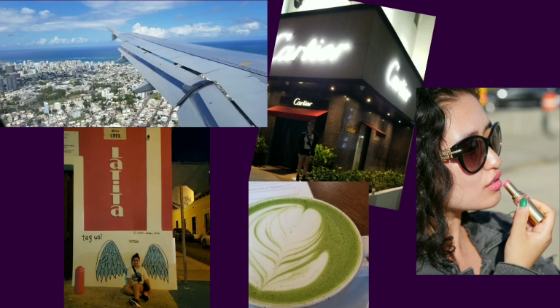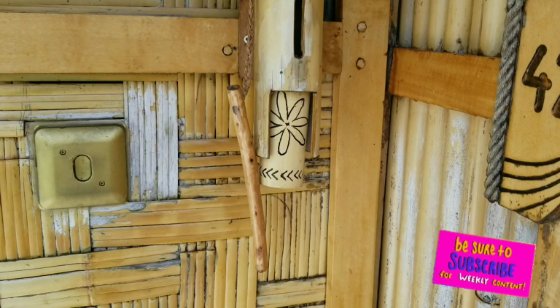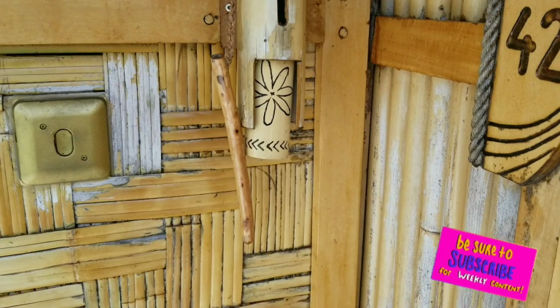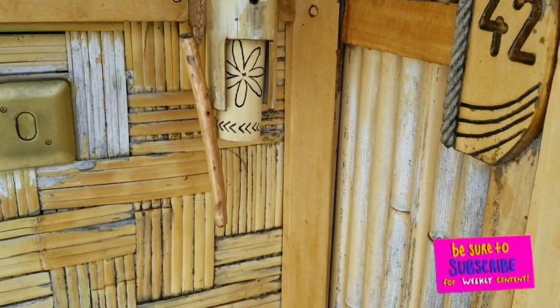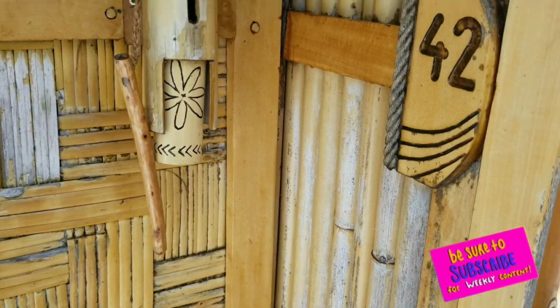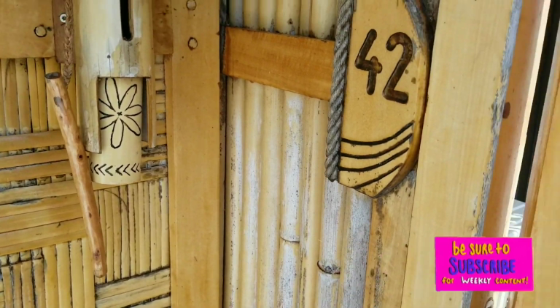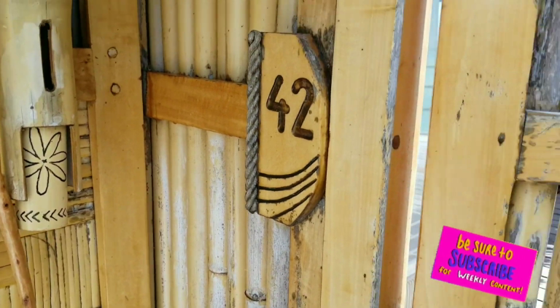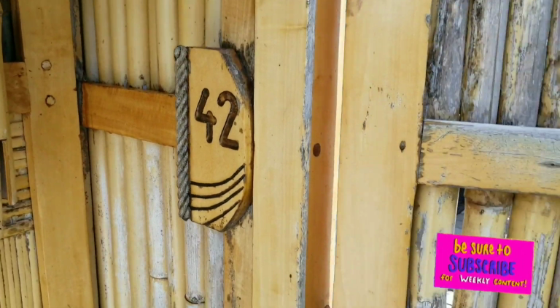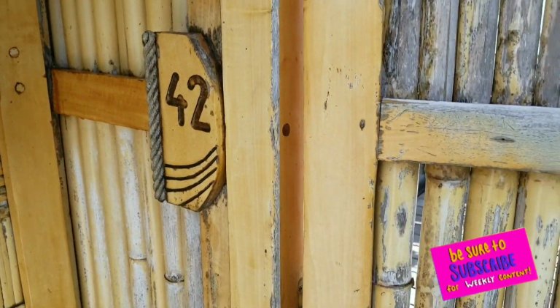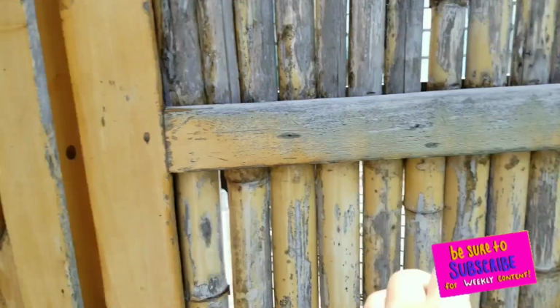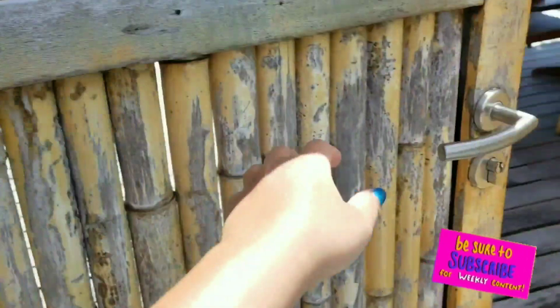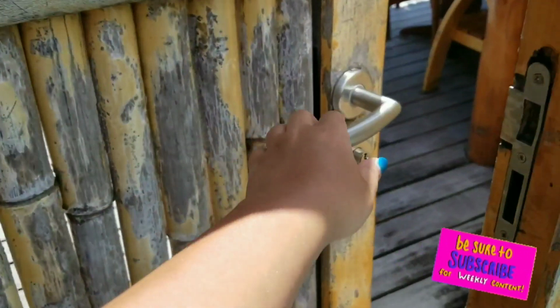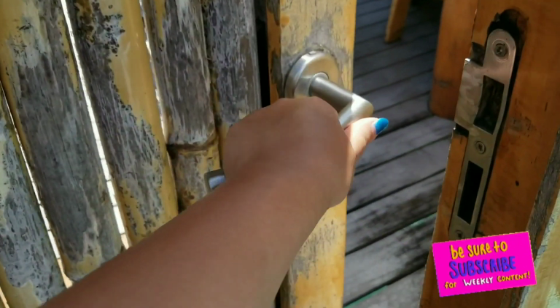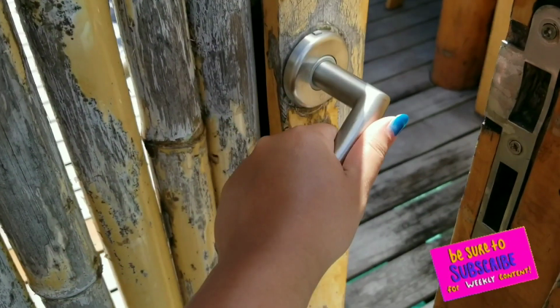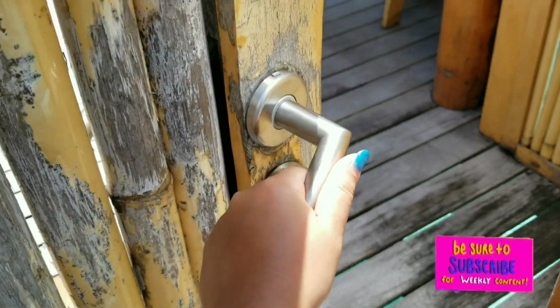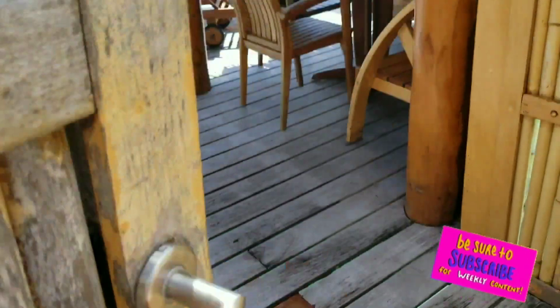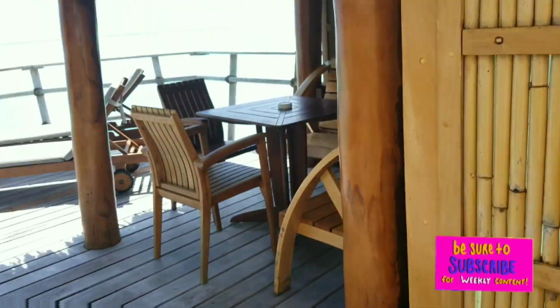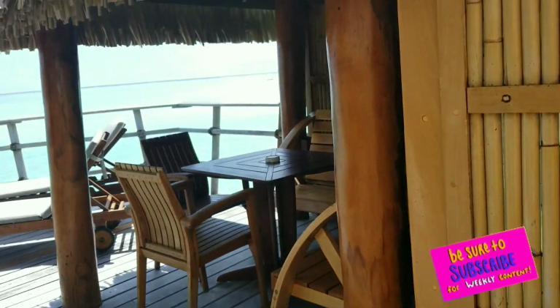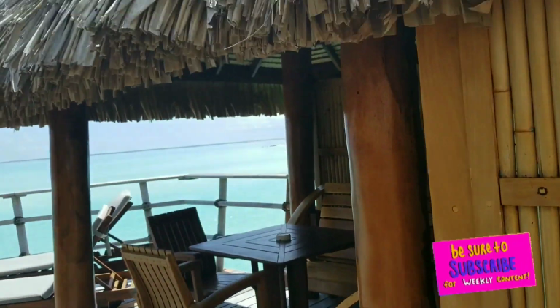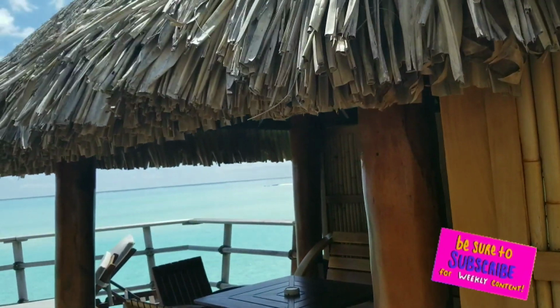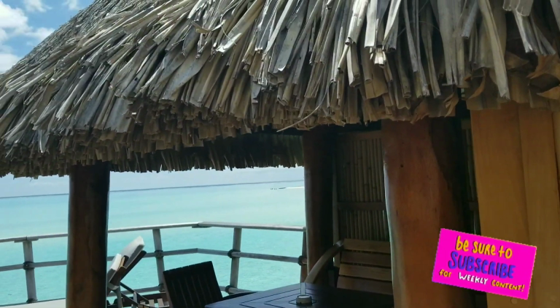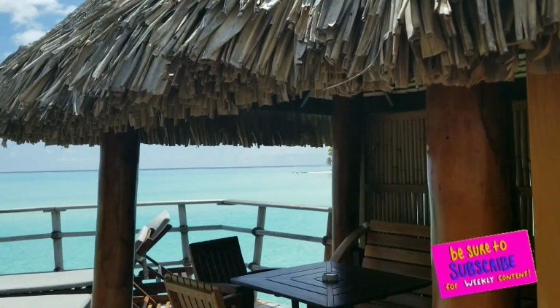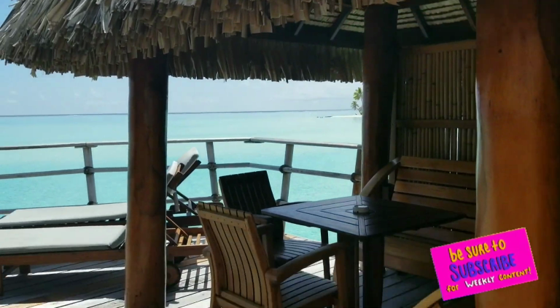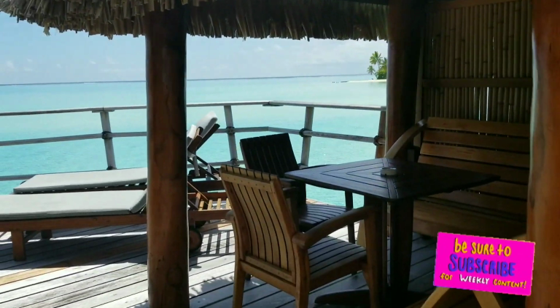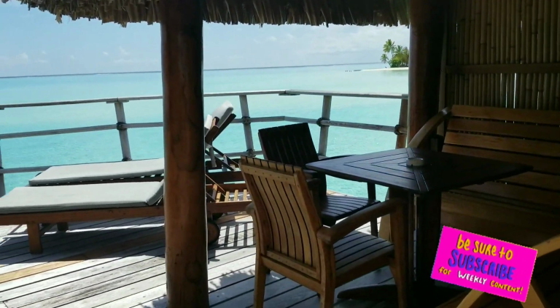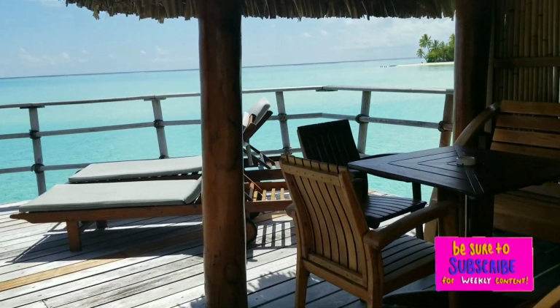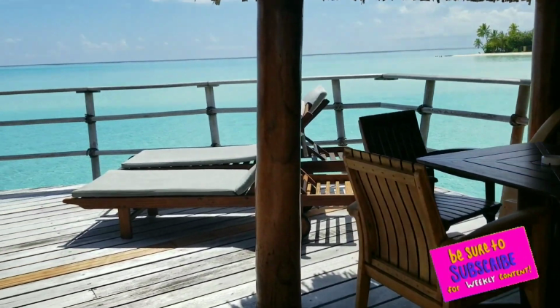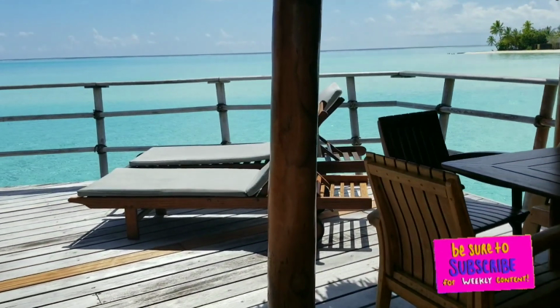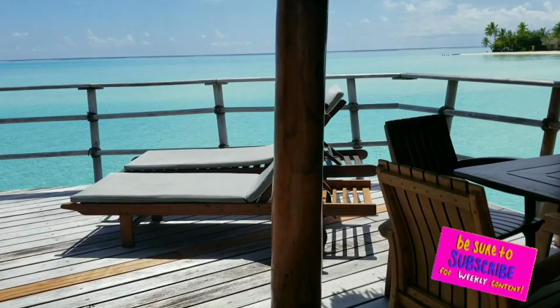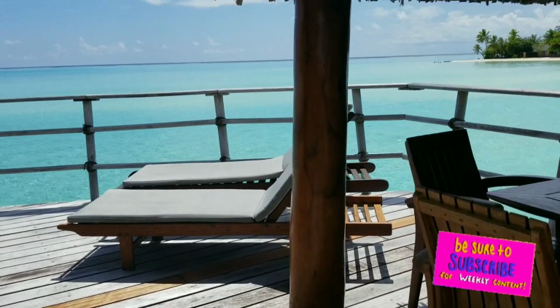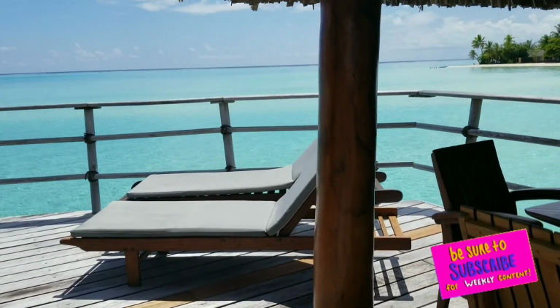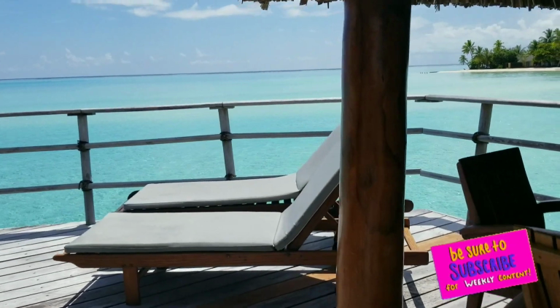This little turn thing is basically to tell them that you want to have your room cleaned or be private — basically do not disturb. Coming inside to my bungalow, this is what it looks like. The view is amazing.